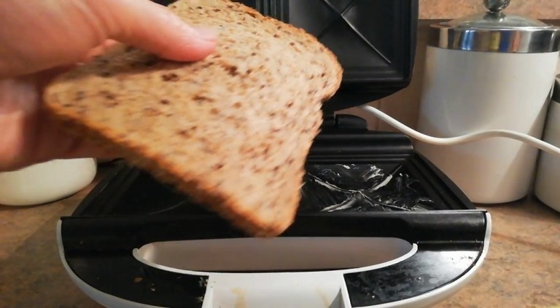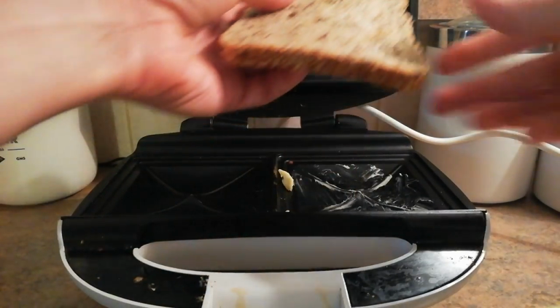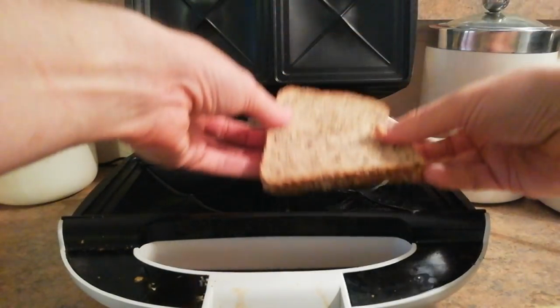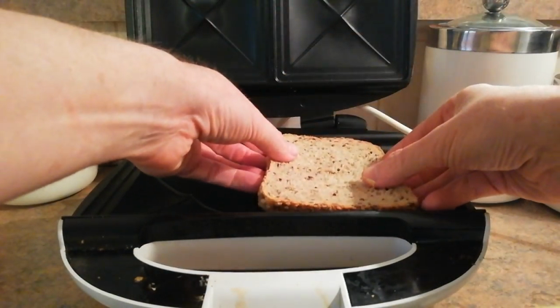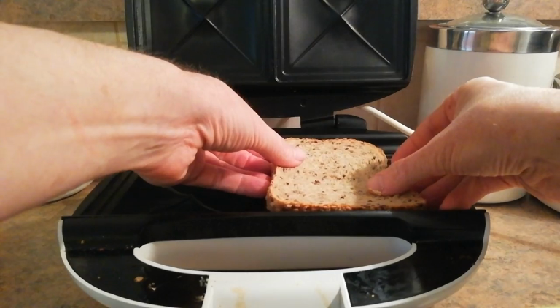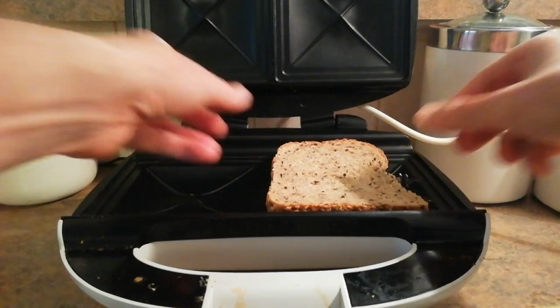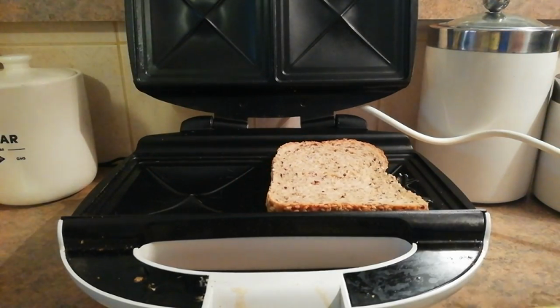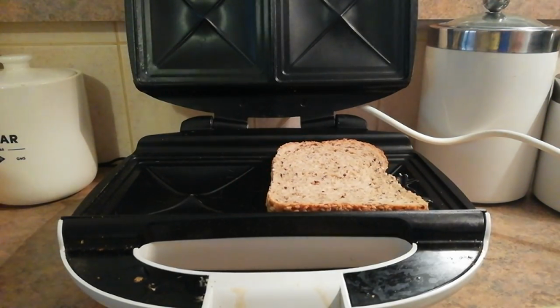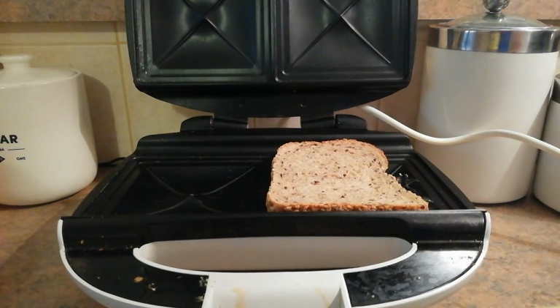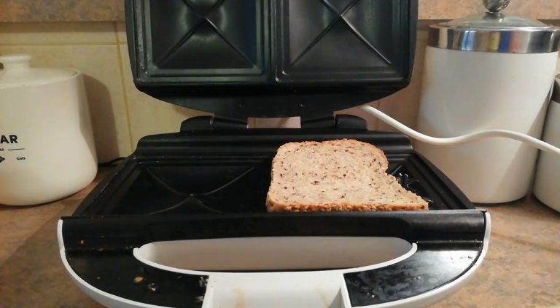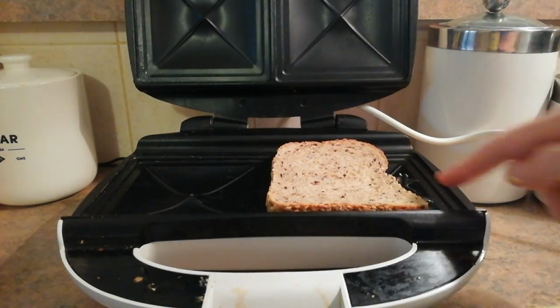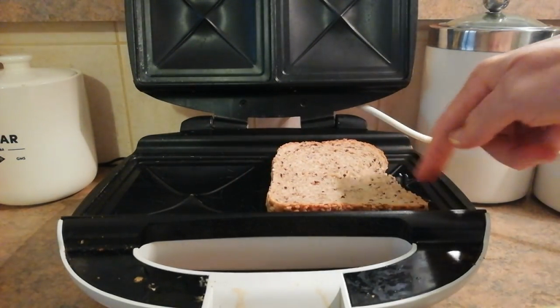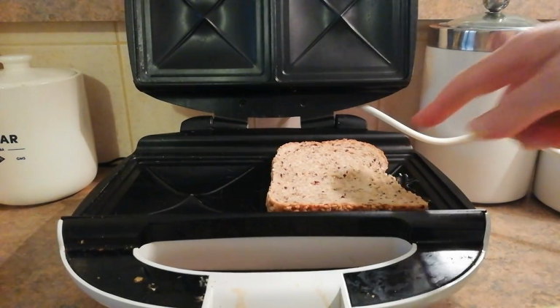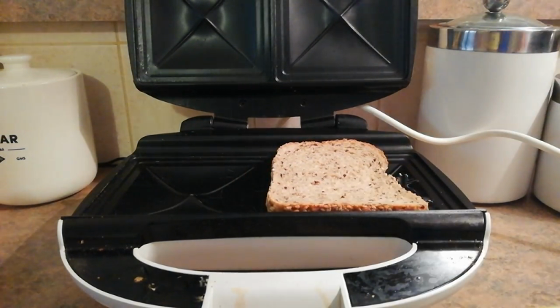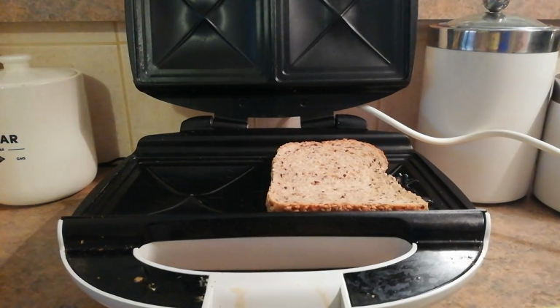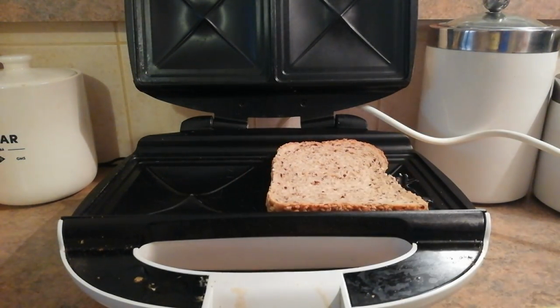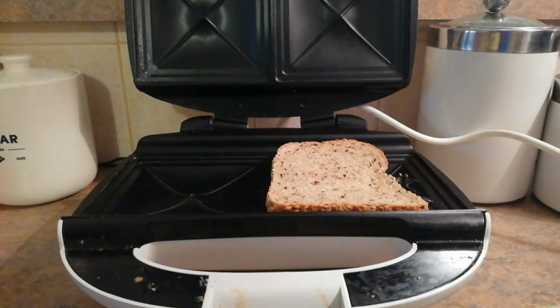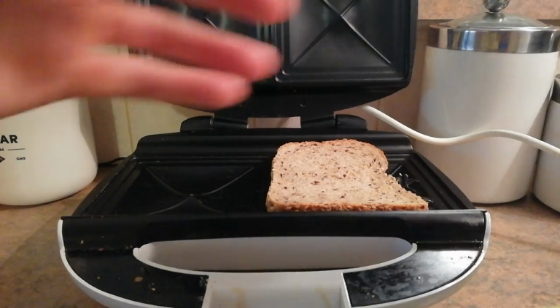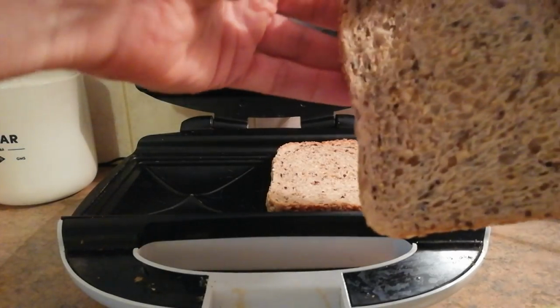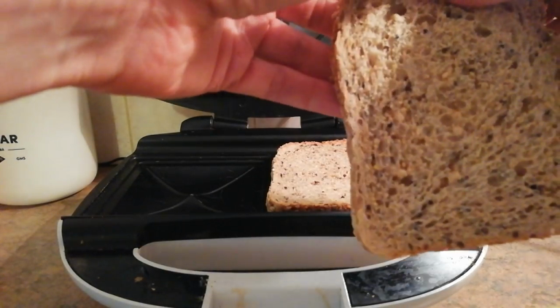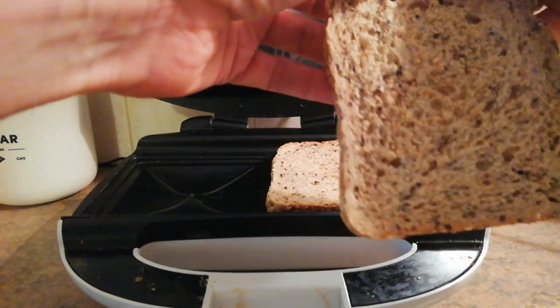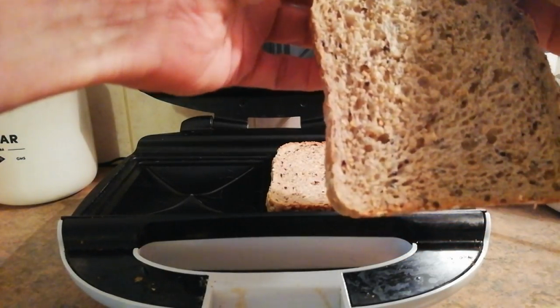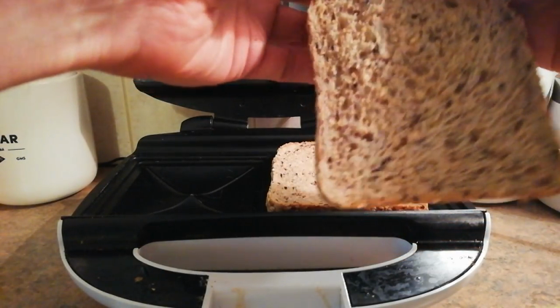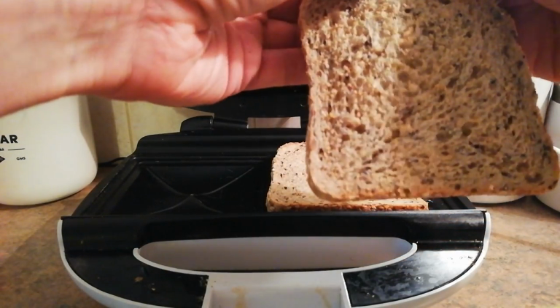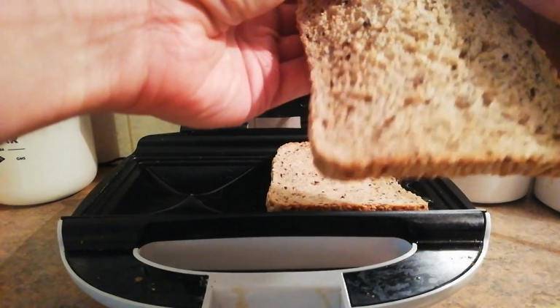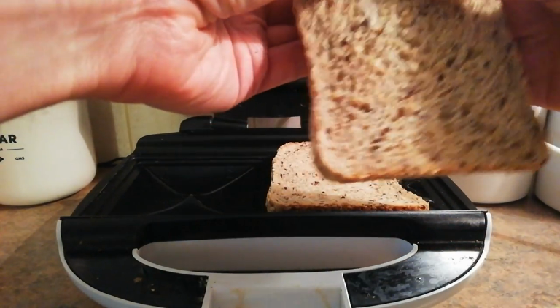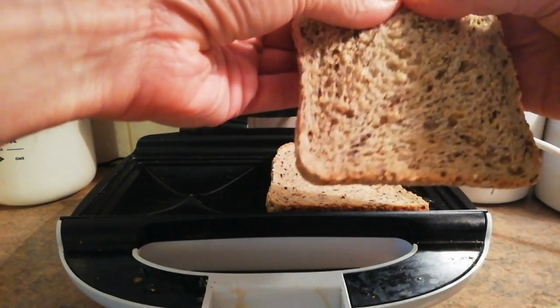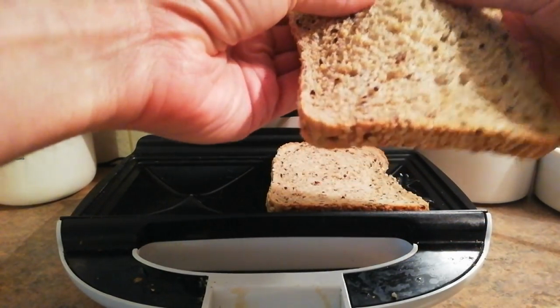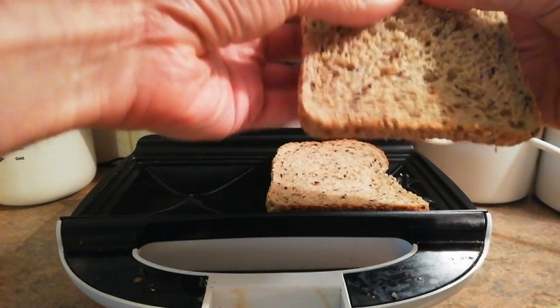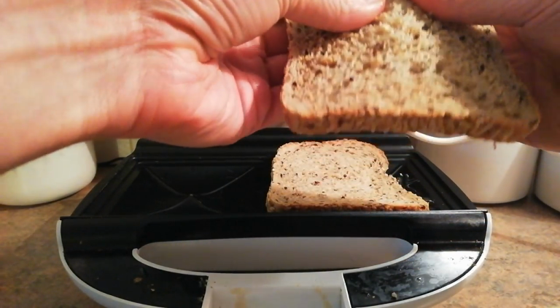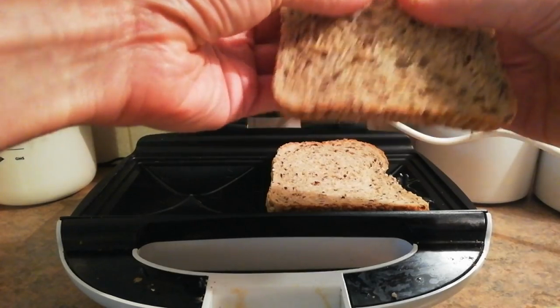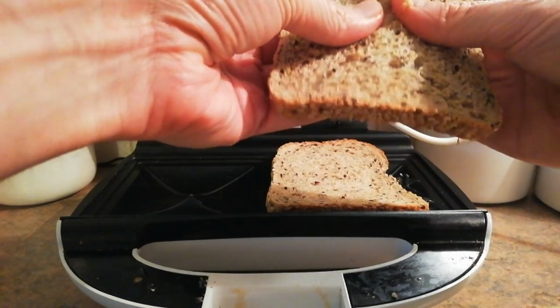Then we put our bread down, and I put it off to the side a little bit so it doesn't quite fit, which is kind of the point of this trick — it allows you to use the whole pan.